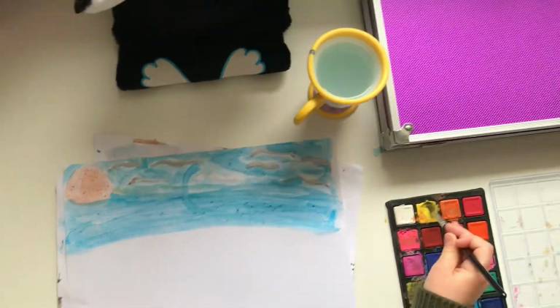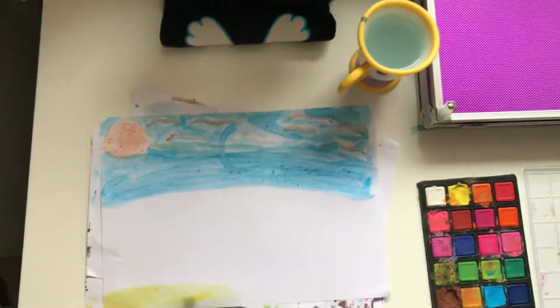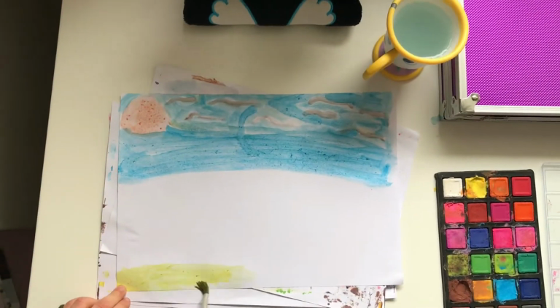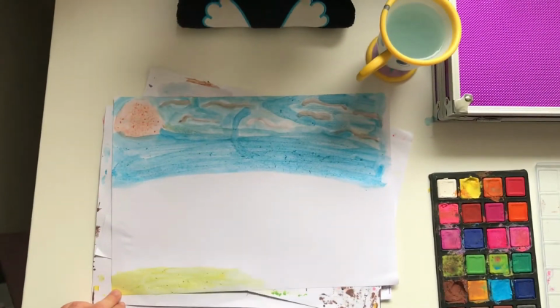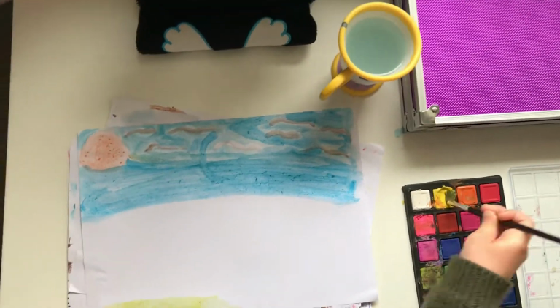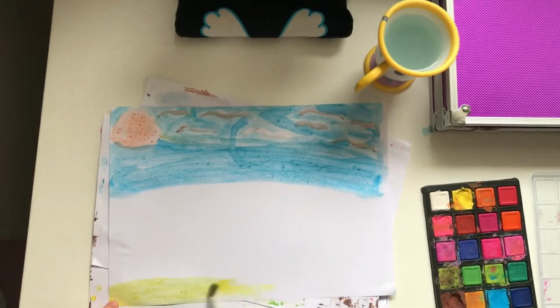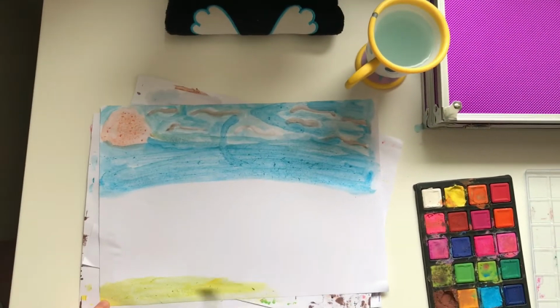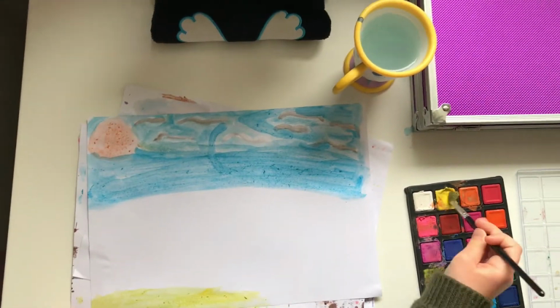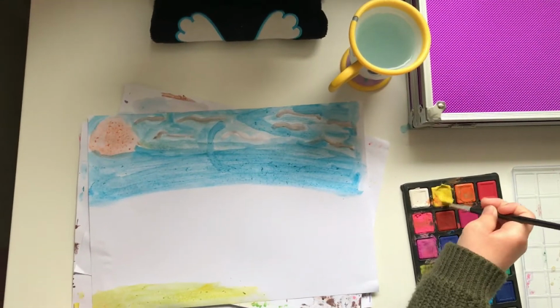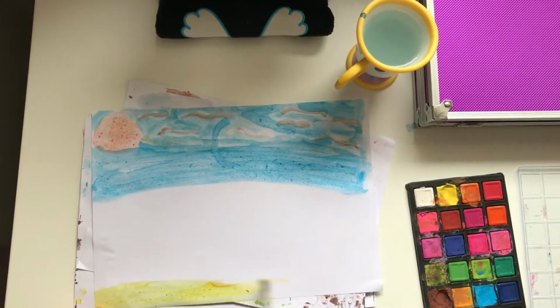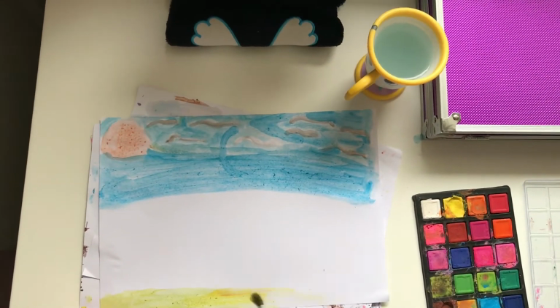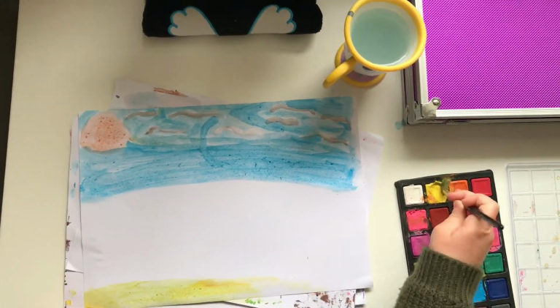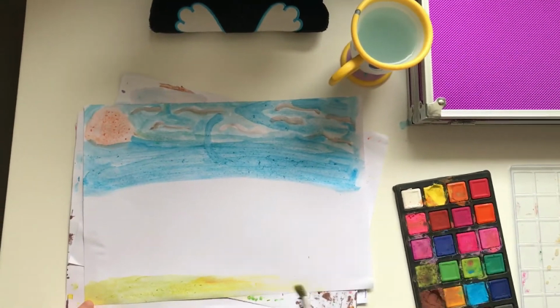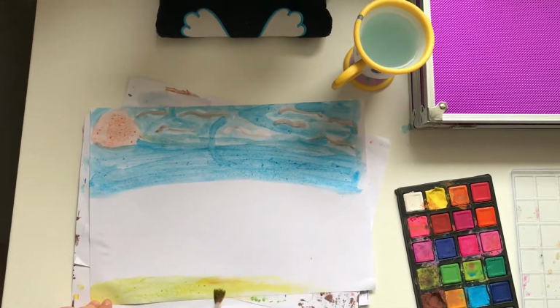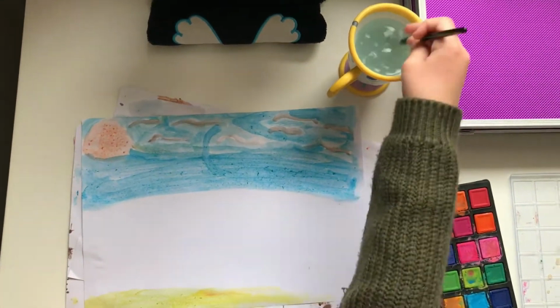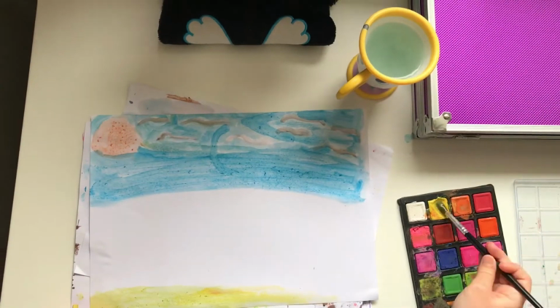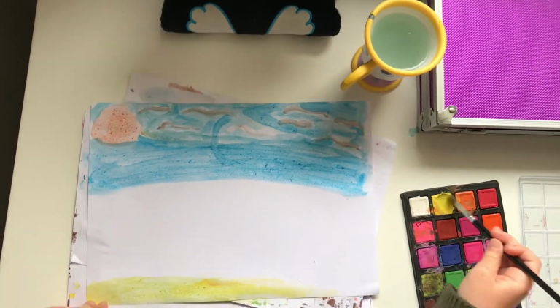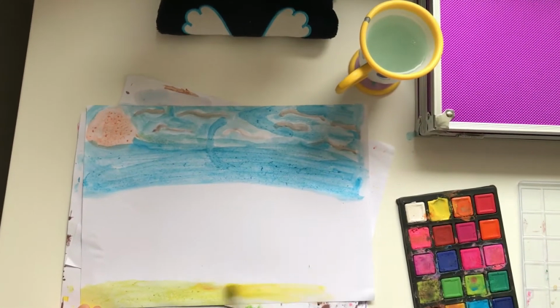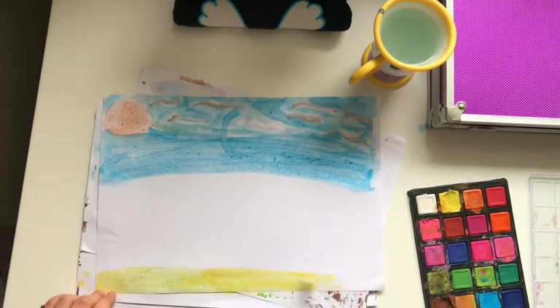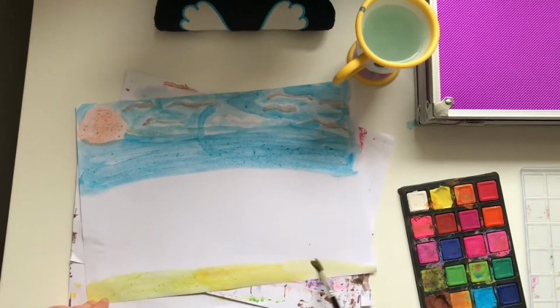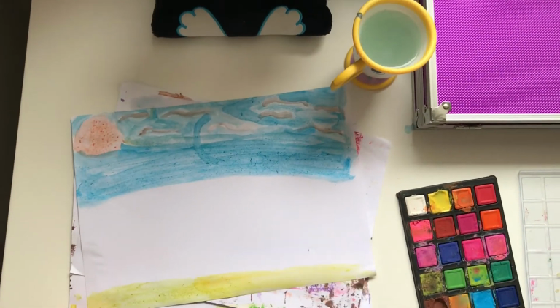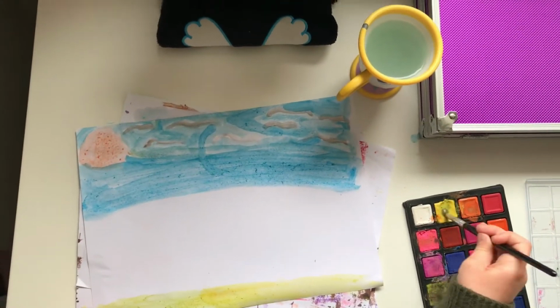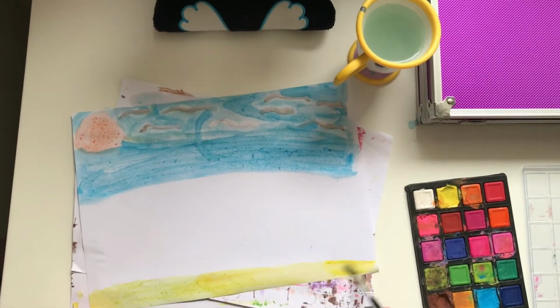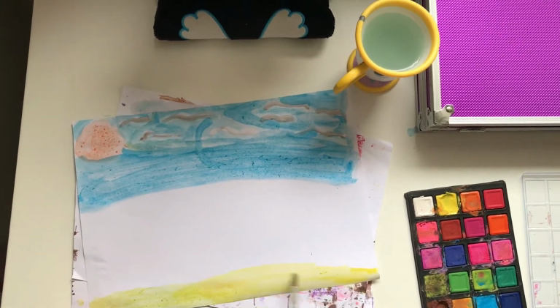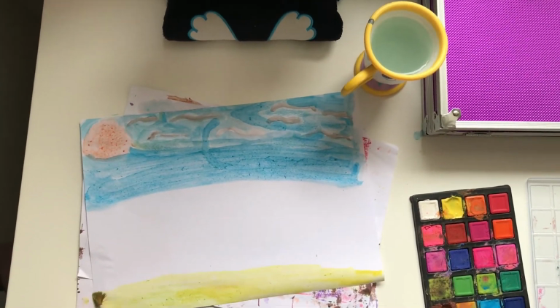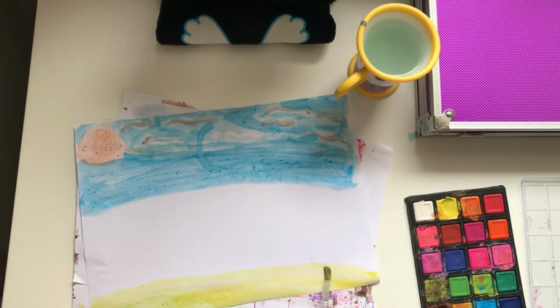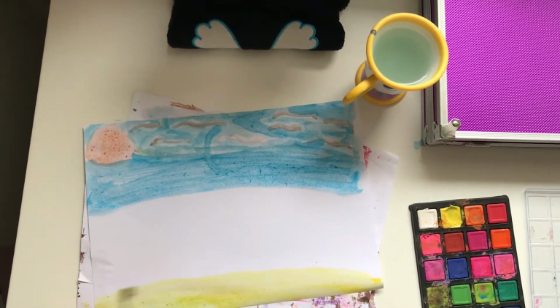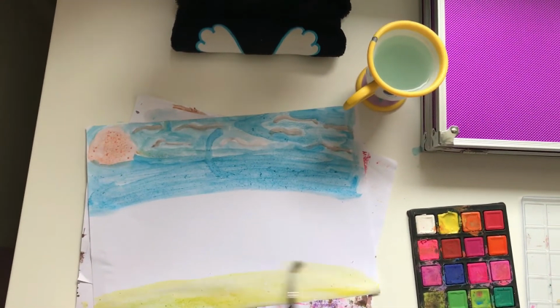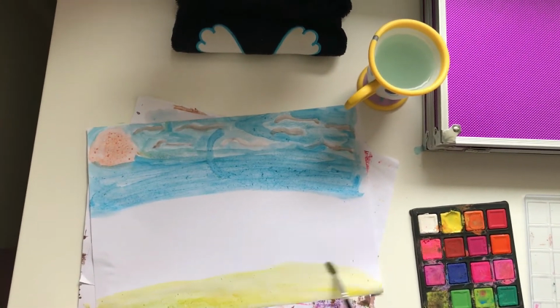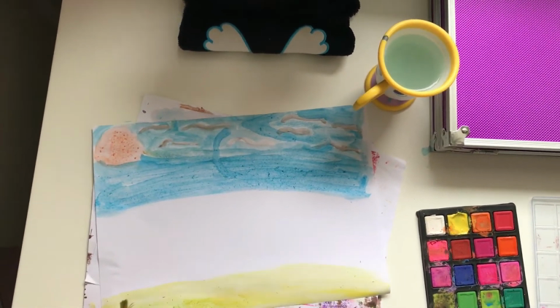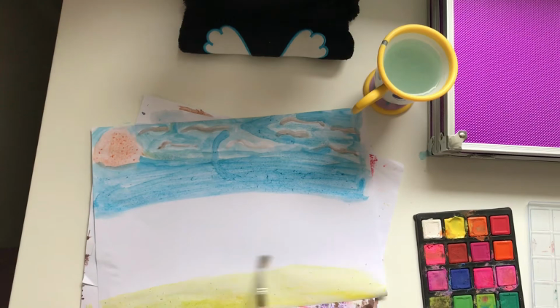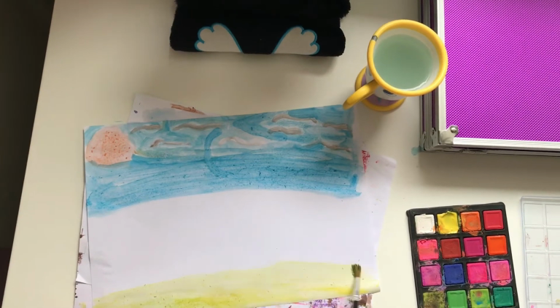Now I'm onto sand — it's a very cool color. I always think yellow is such a cute color.